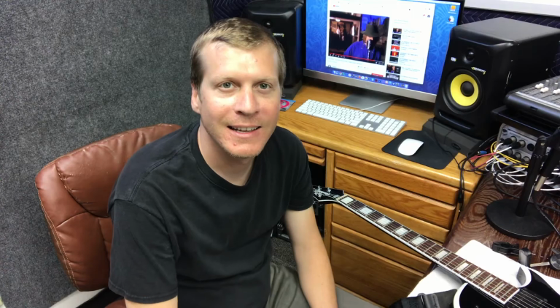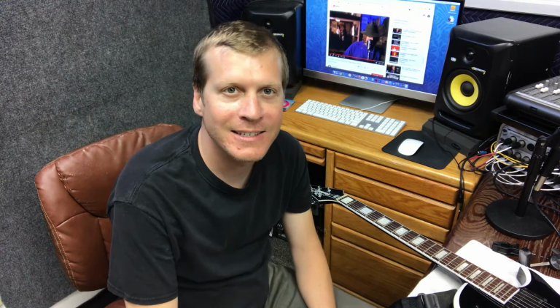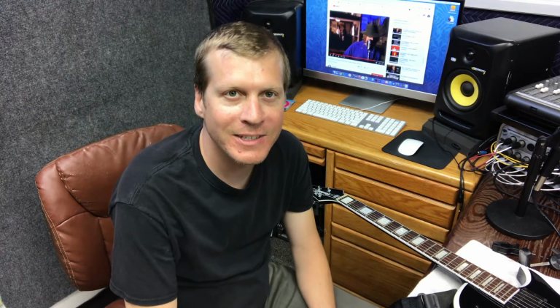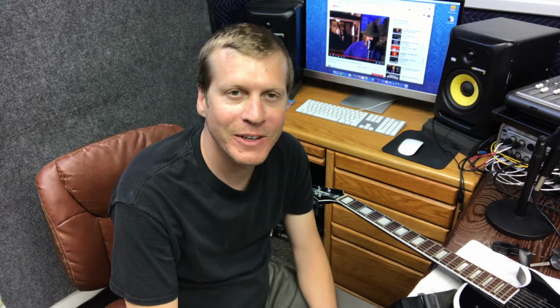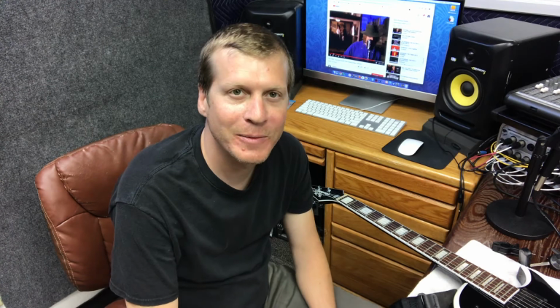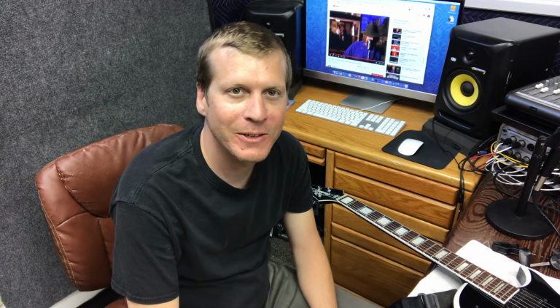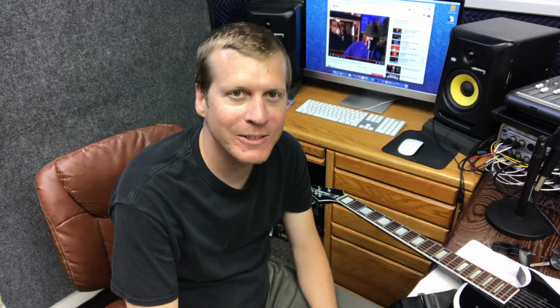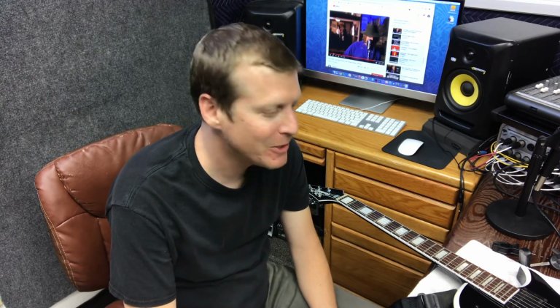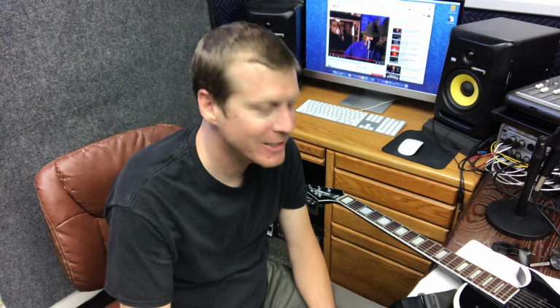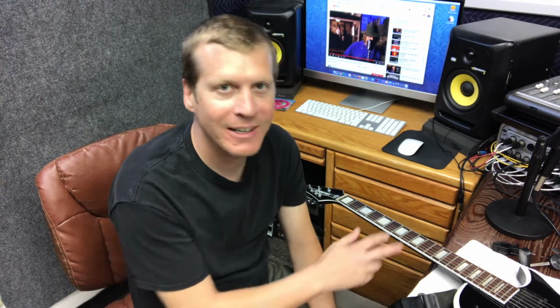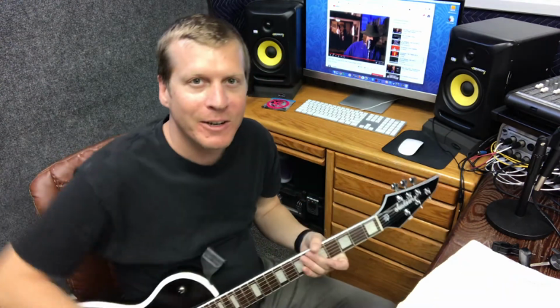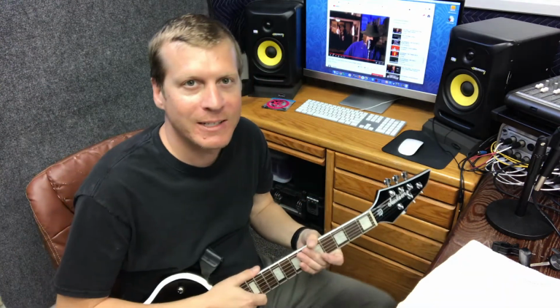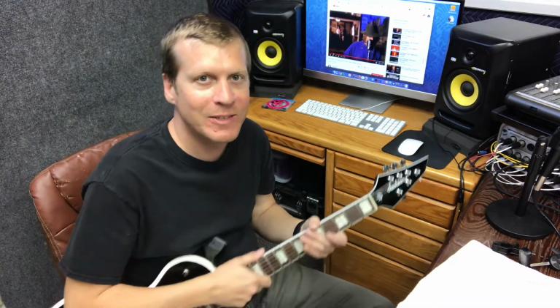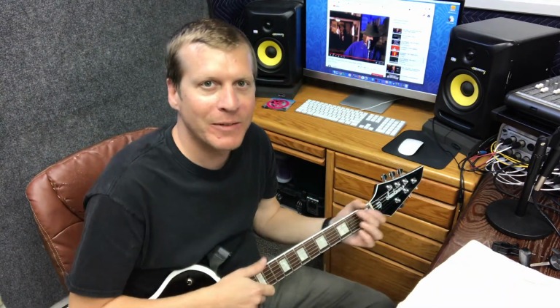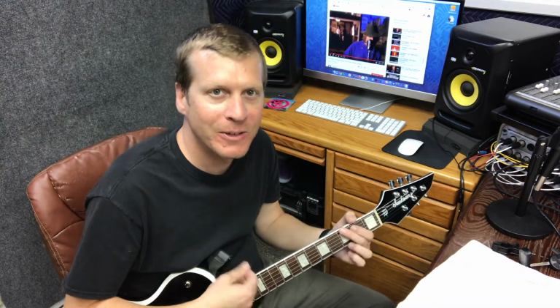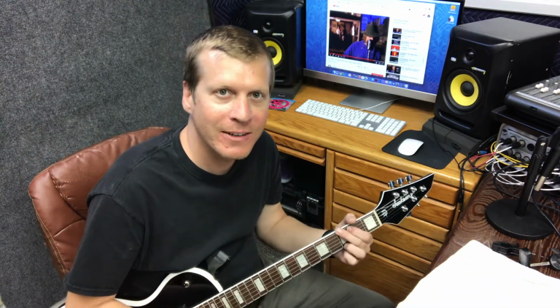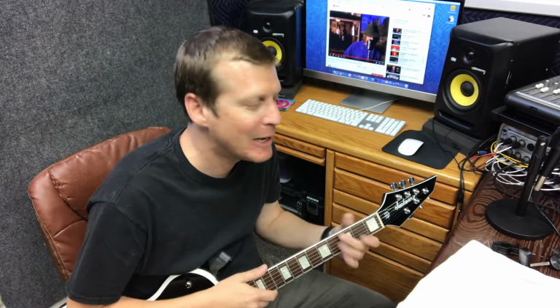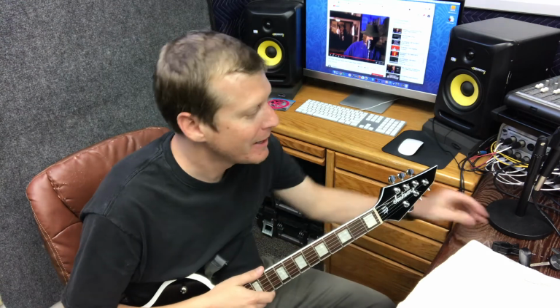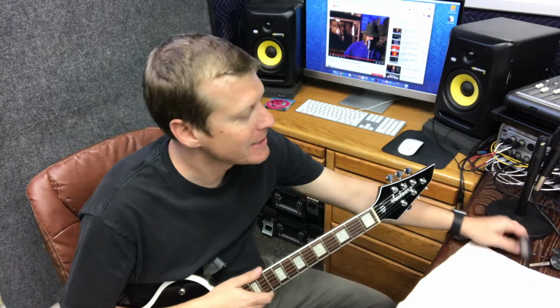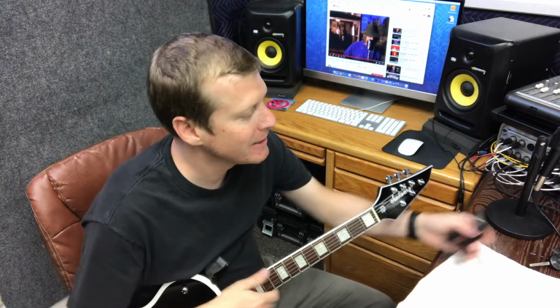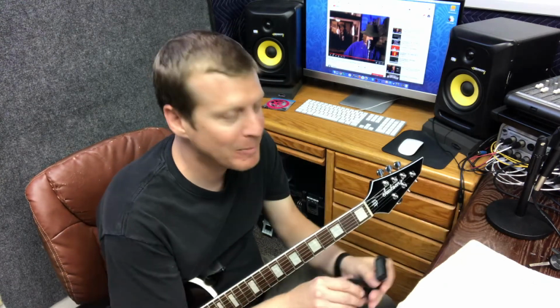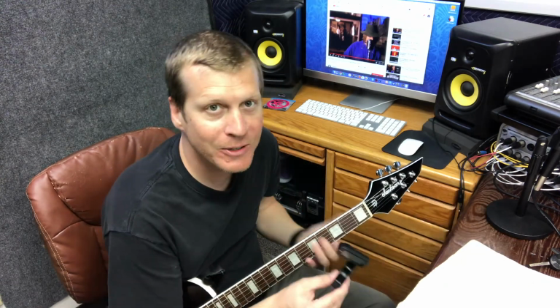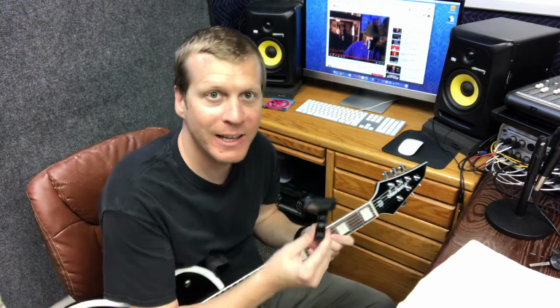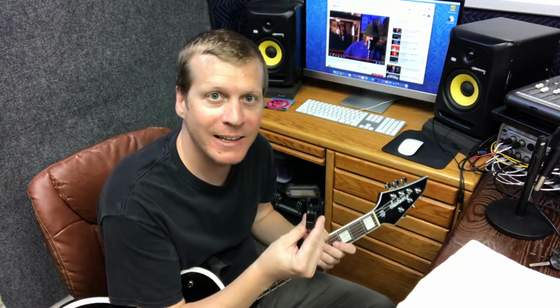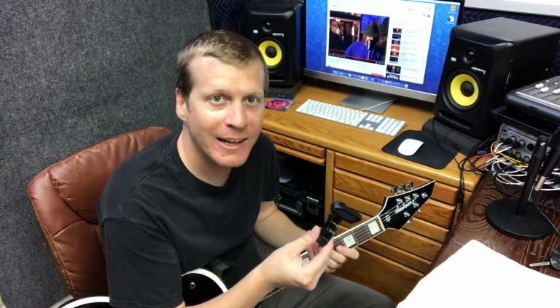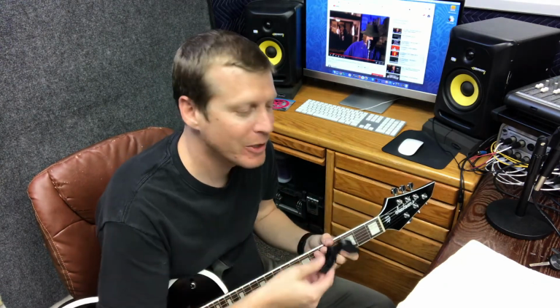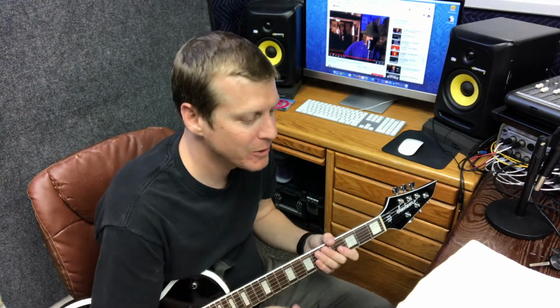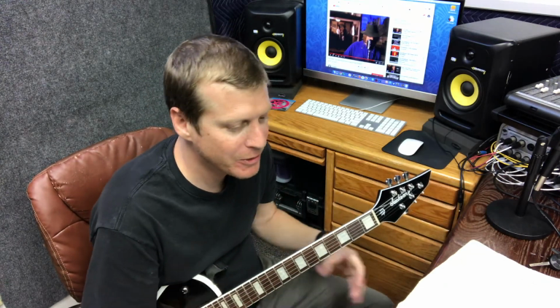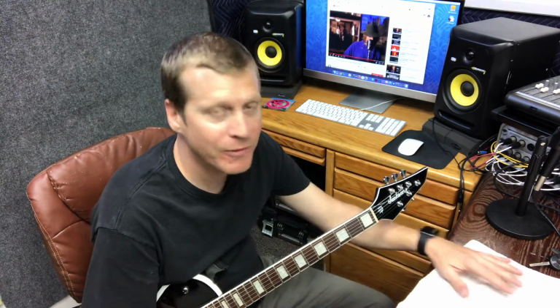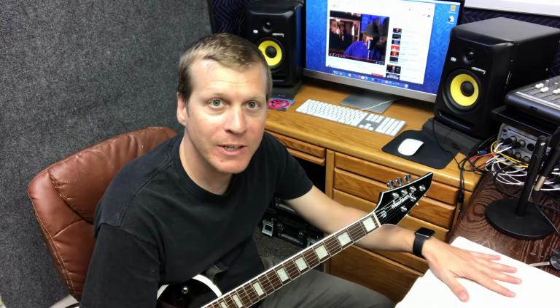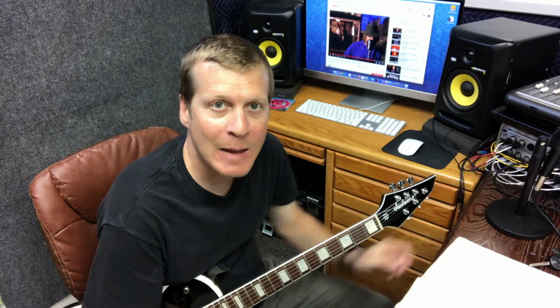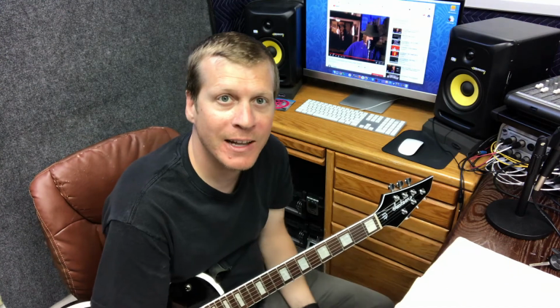Hey guys, so in today's video I'm going to show you how to tune the guitar. You're going to want to have some kind of a tuner around. Basically, these clip-on tuners are really handy. You can also use a tuner on your phone — you can get apps for that.